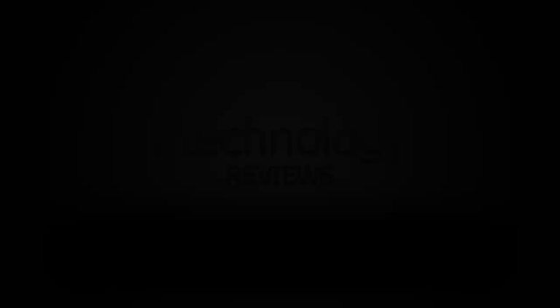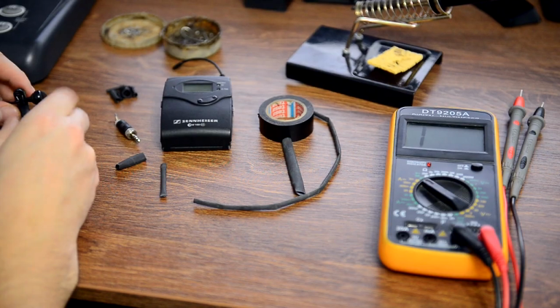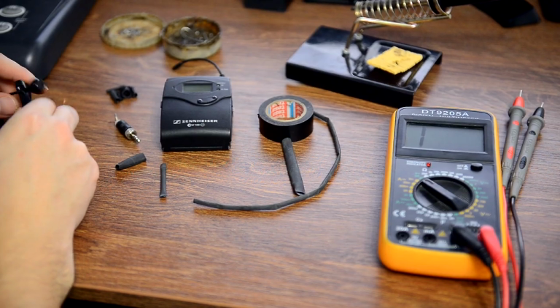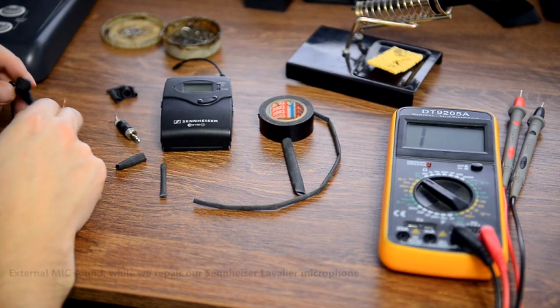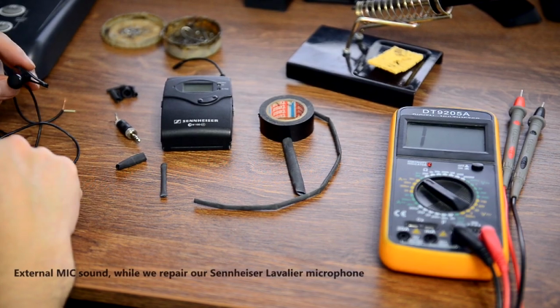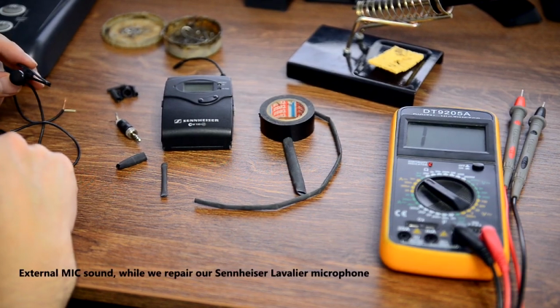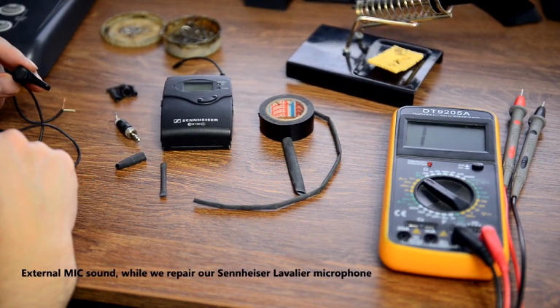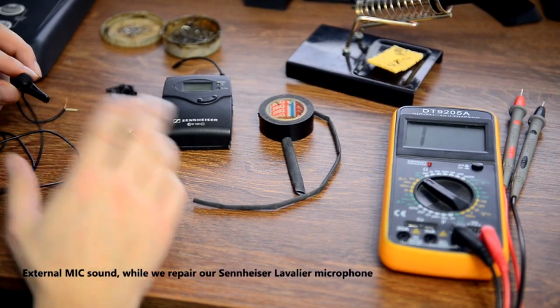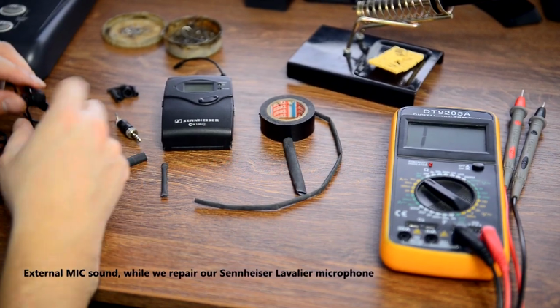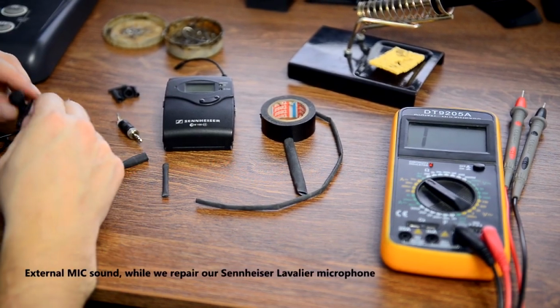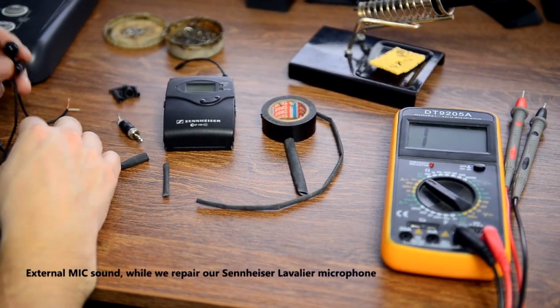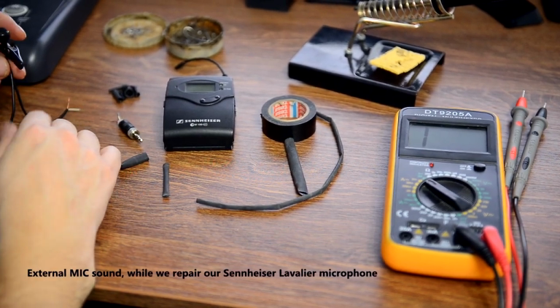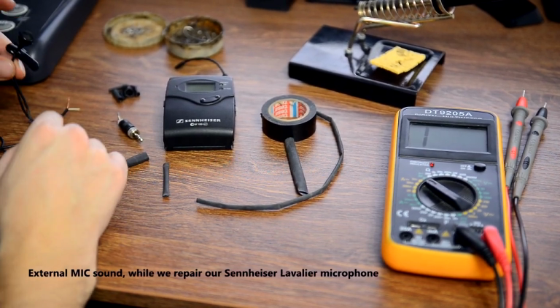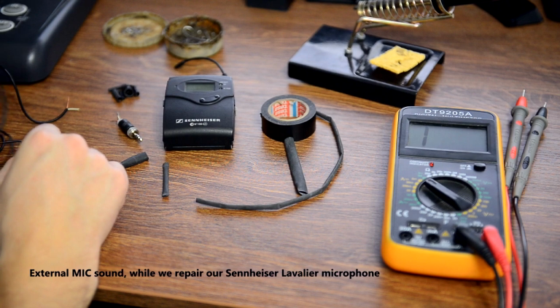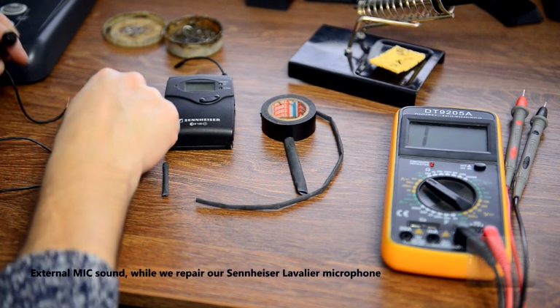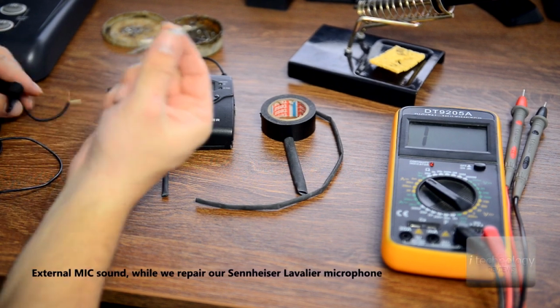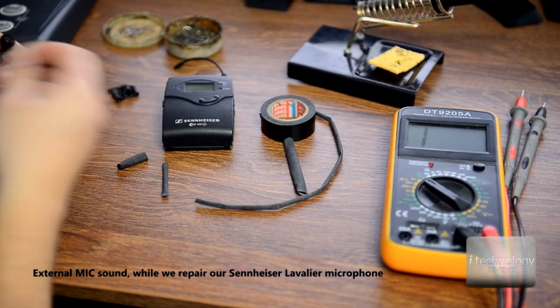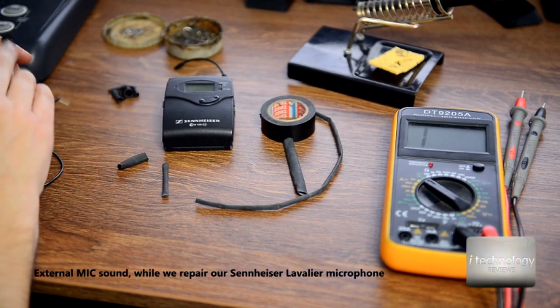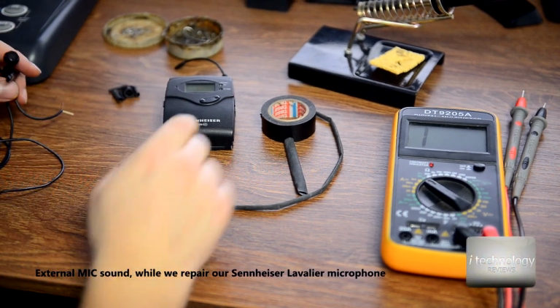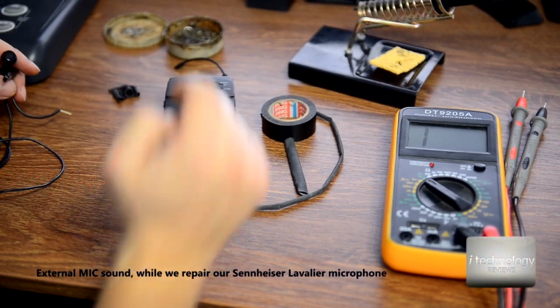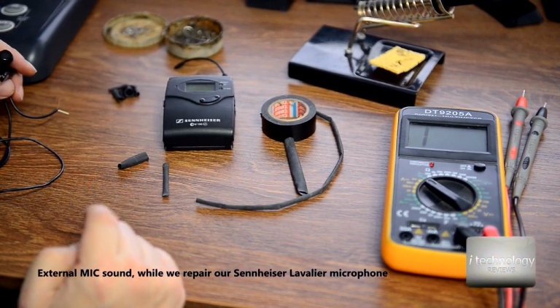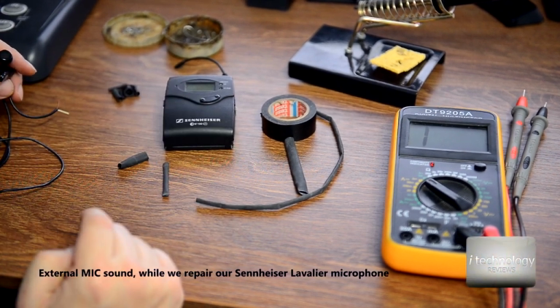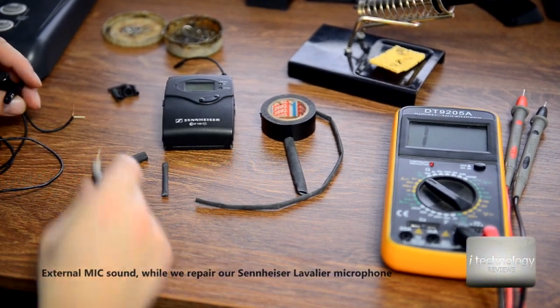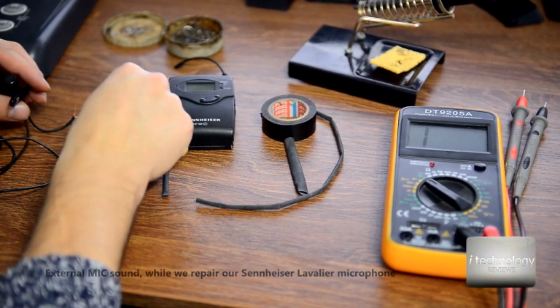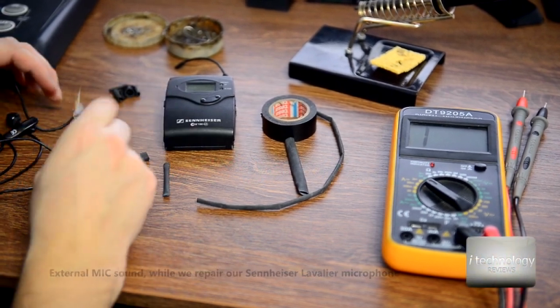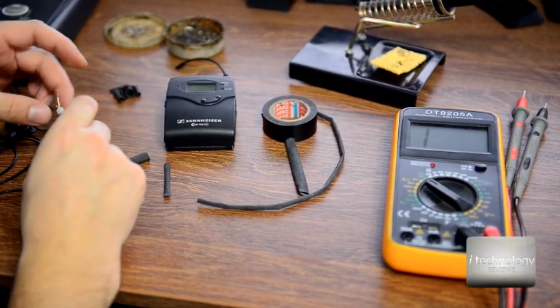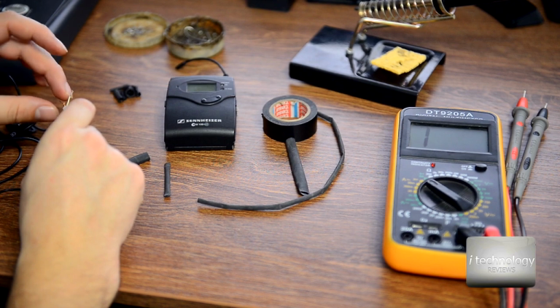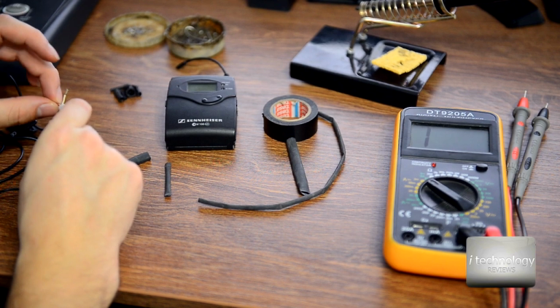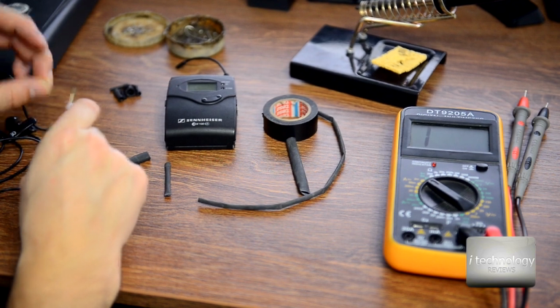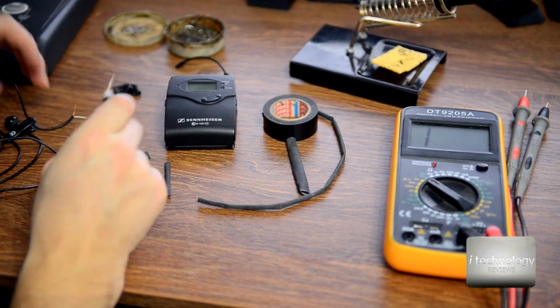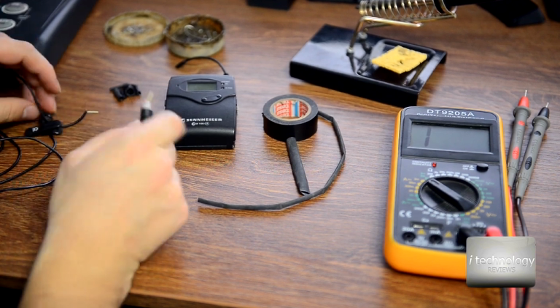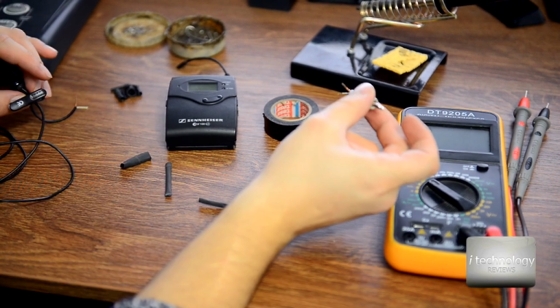Hello YouTubers! Welcome back to iTechnology Reviews. We have a short video today on how to fix the jack microphone of the Sennheiser G3.